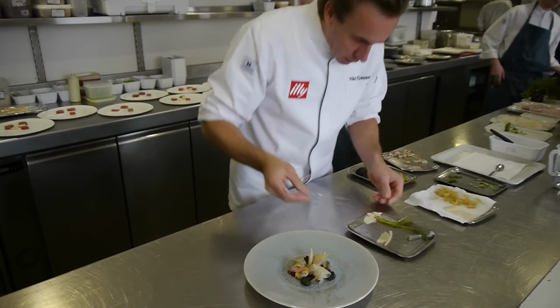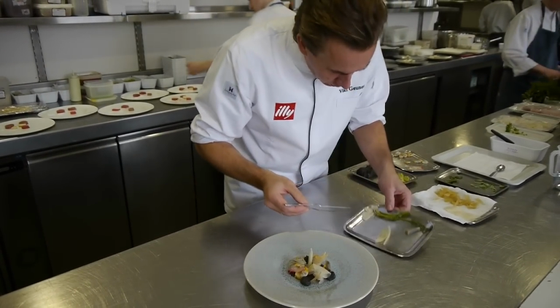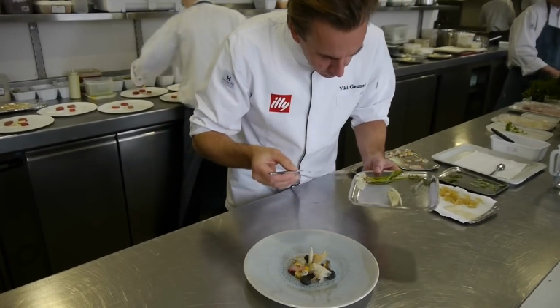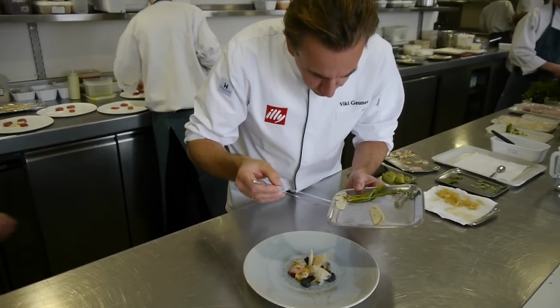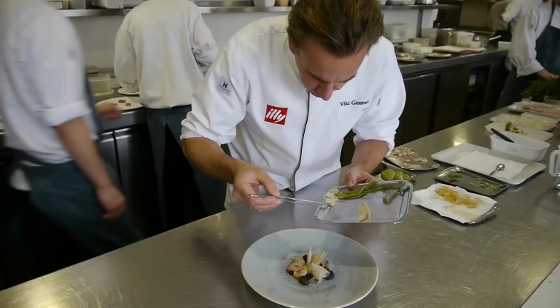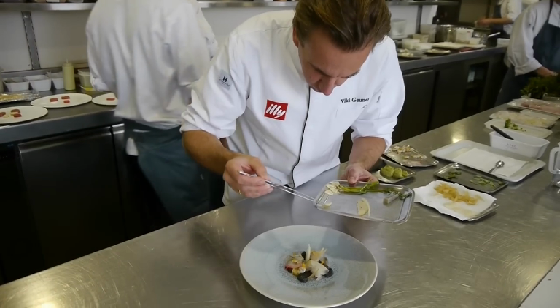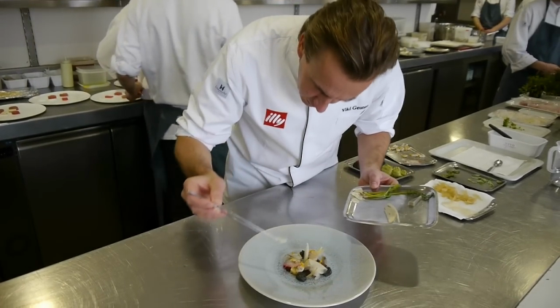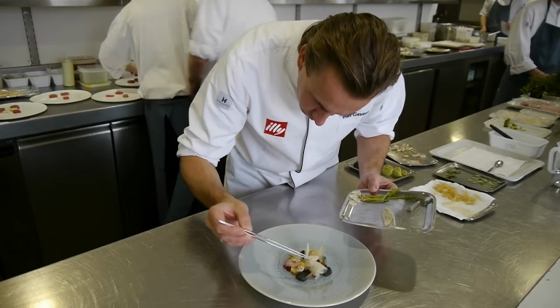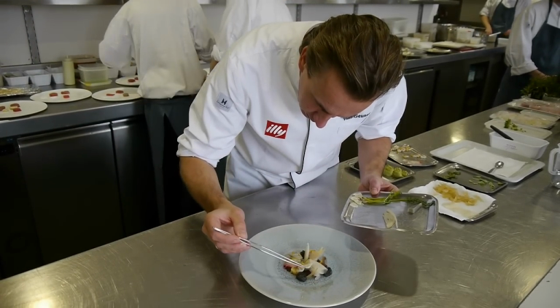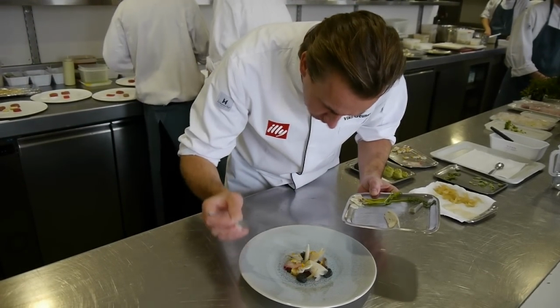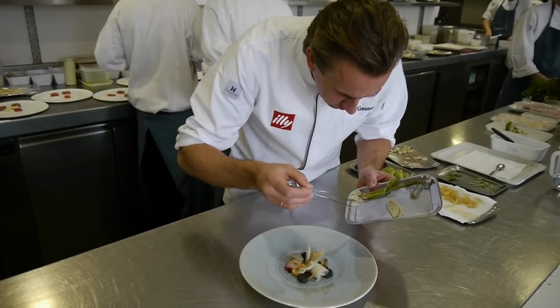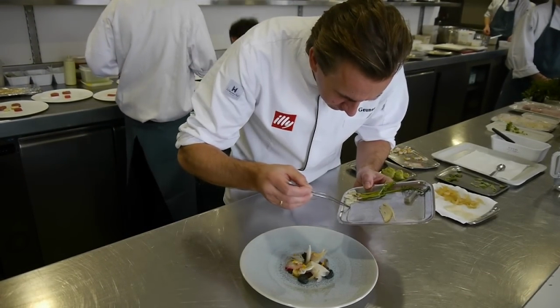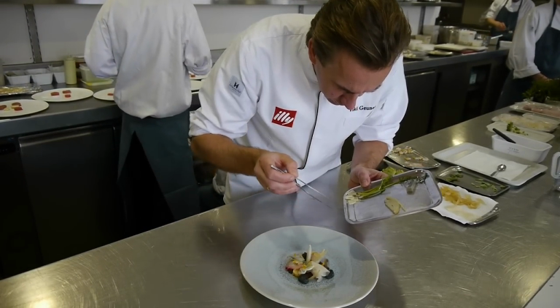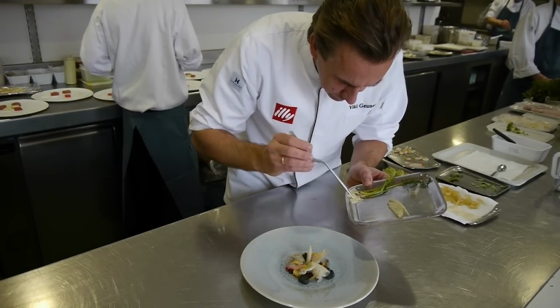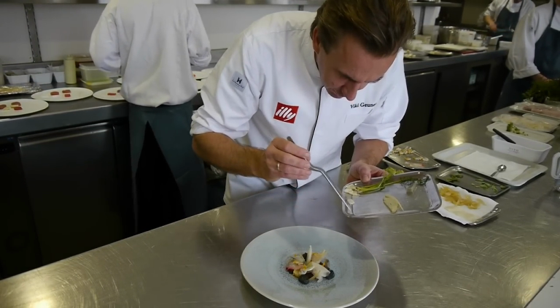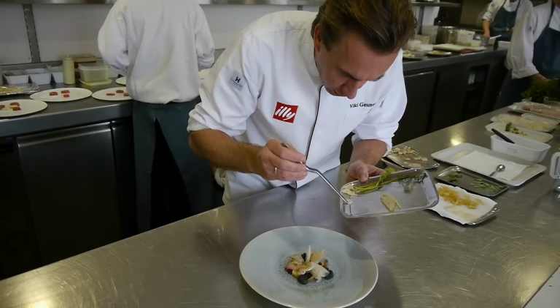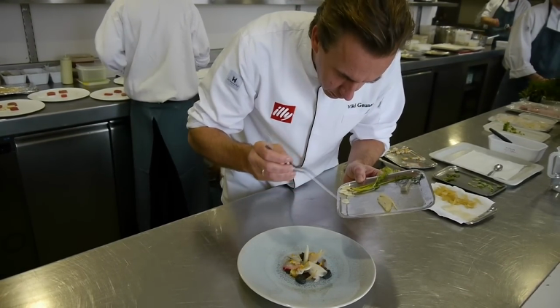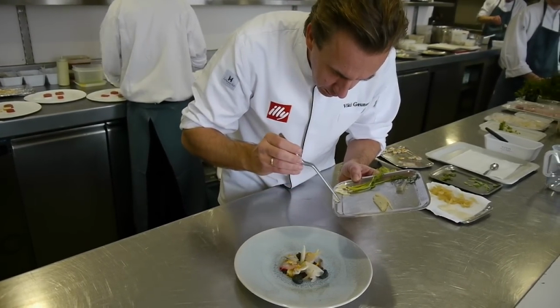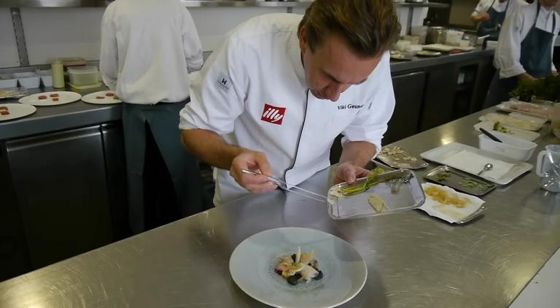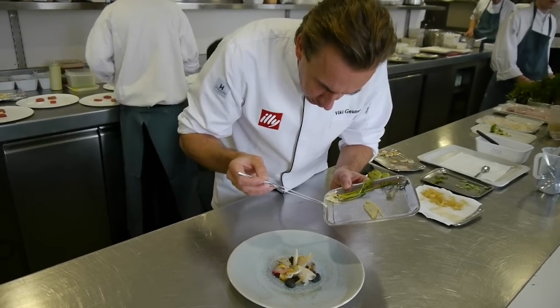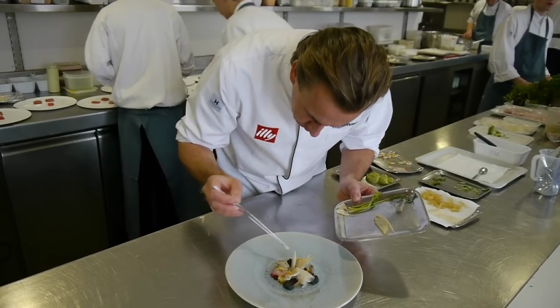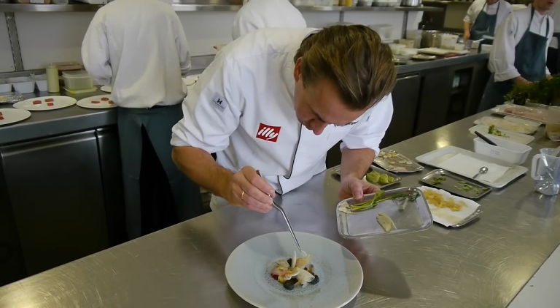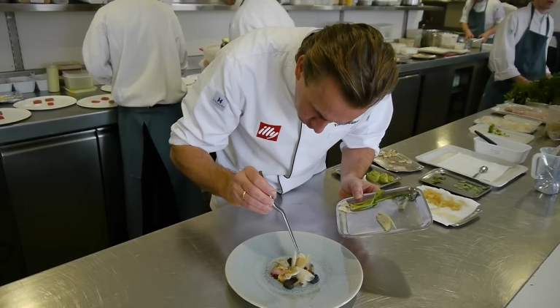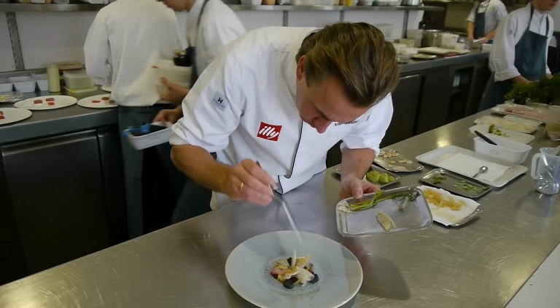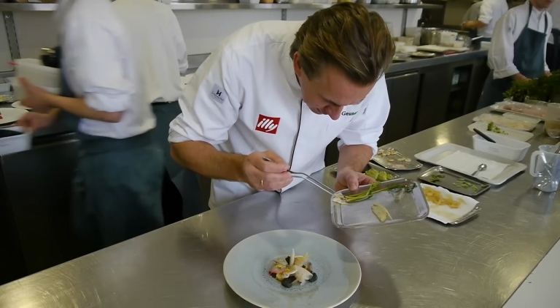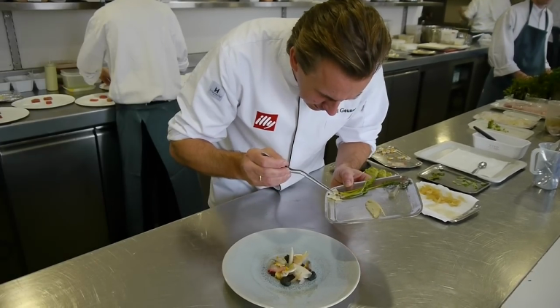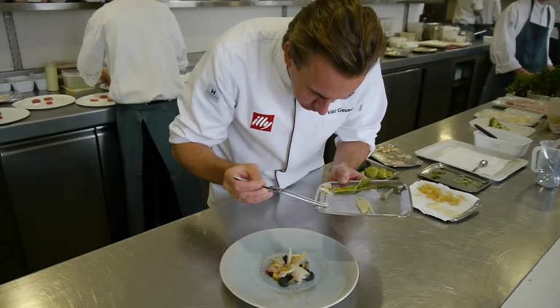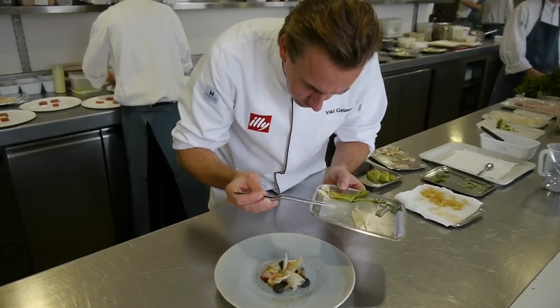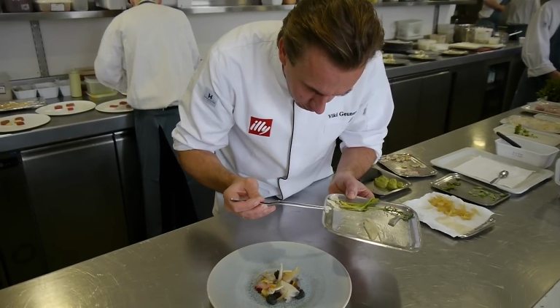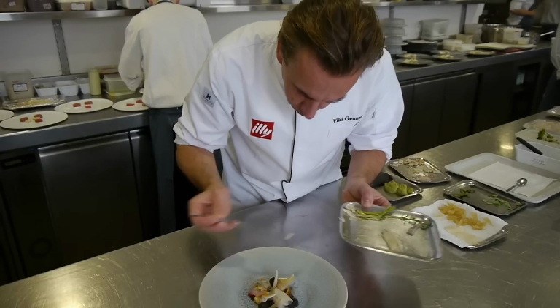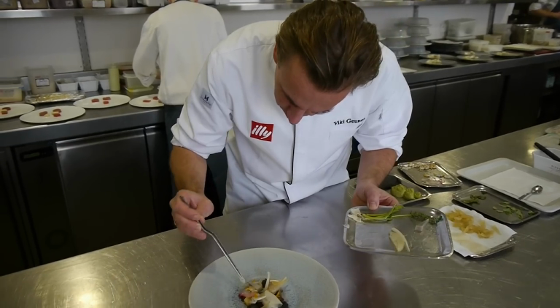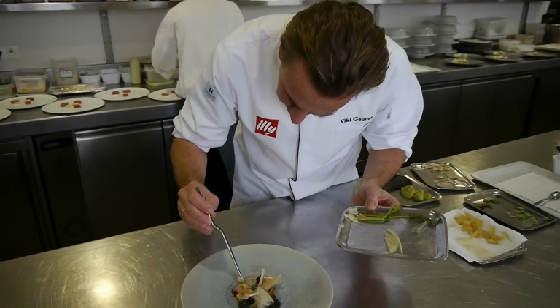We also use garlic, which we keep in vinegar — like sour garlic — just a few slices, because it gives a very good feel.